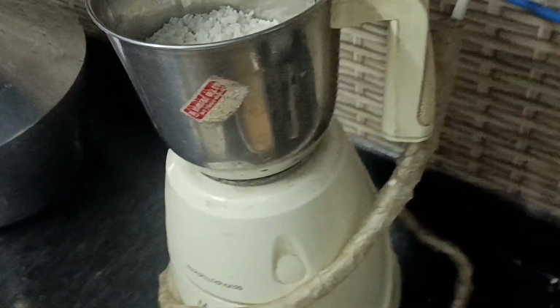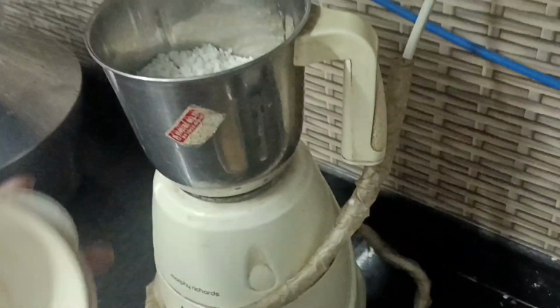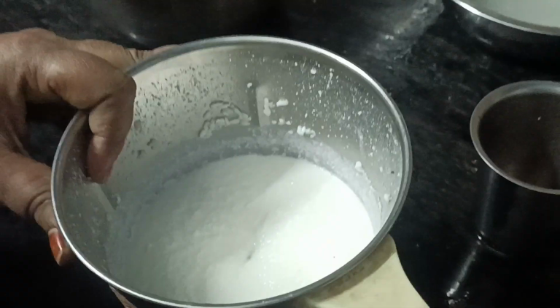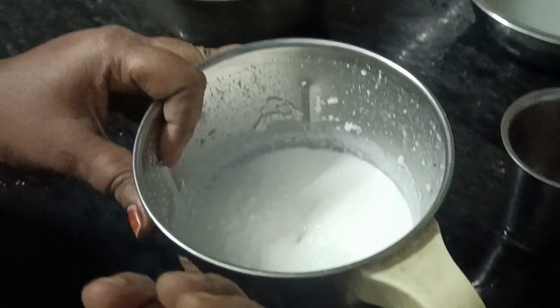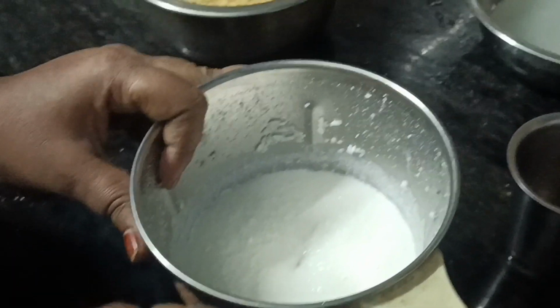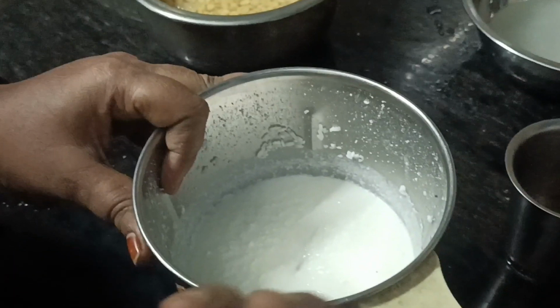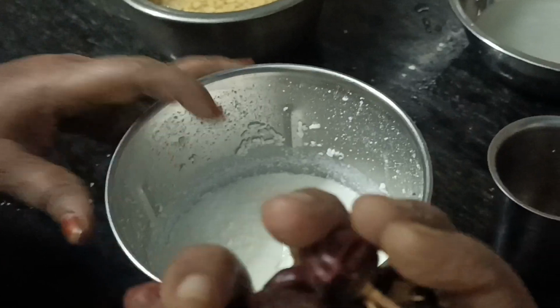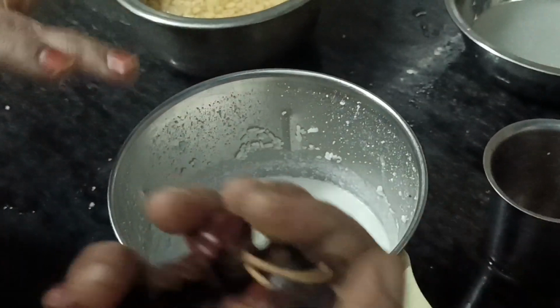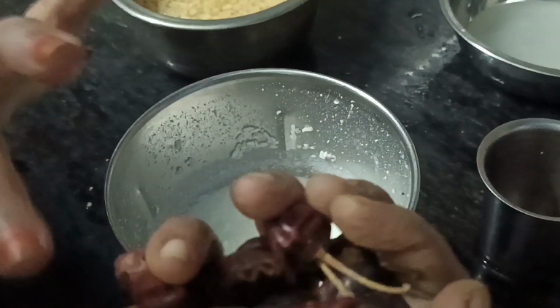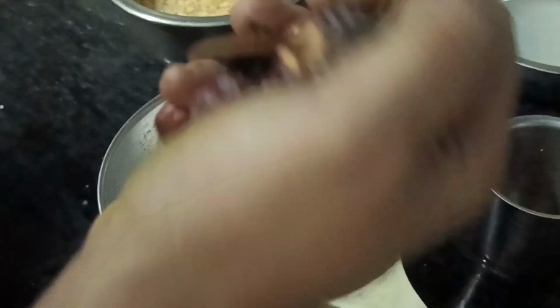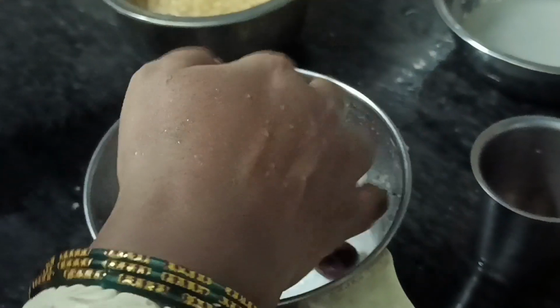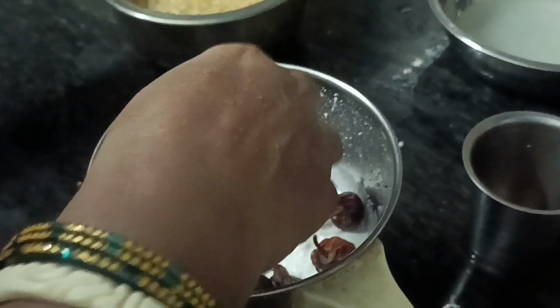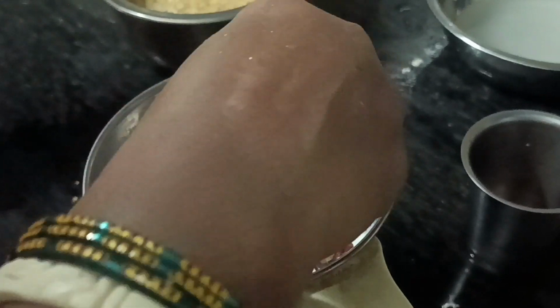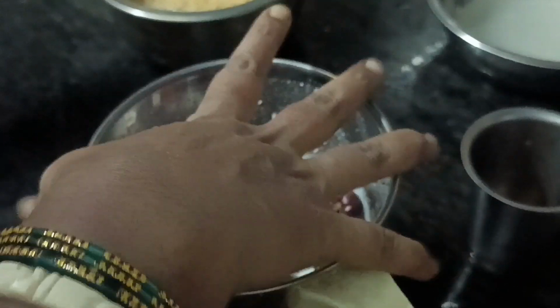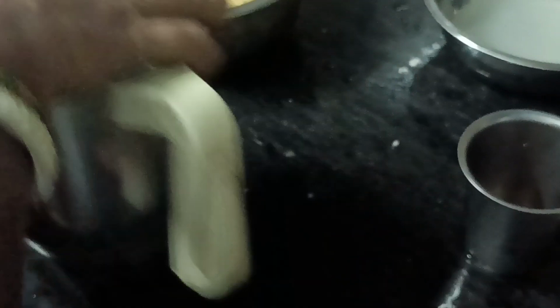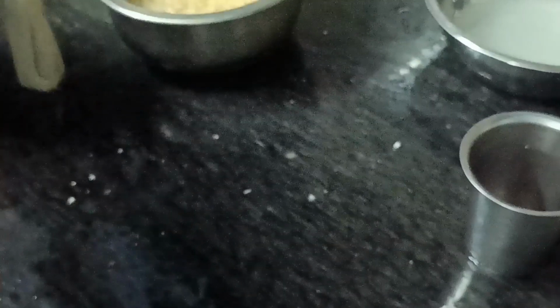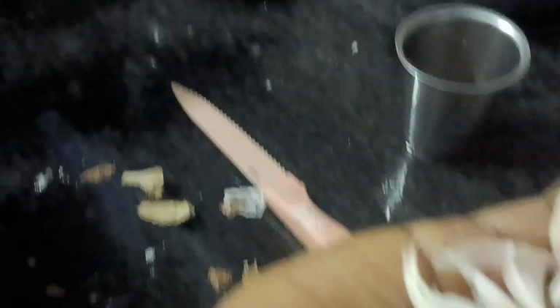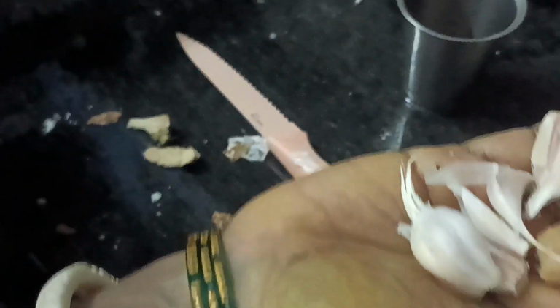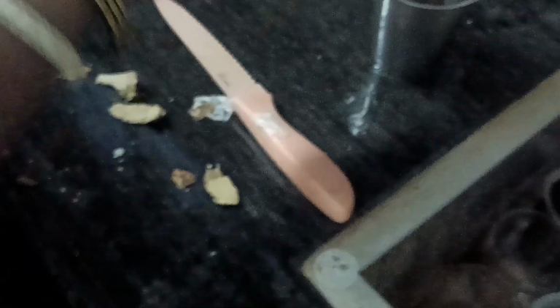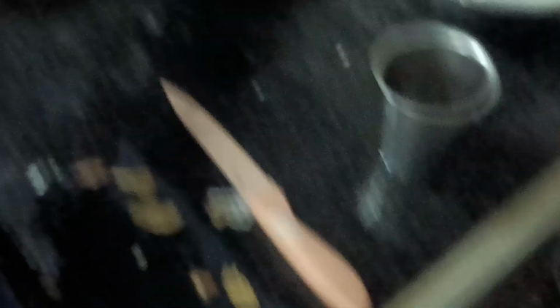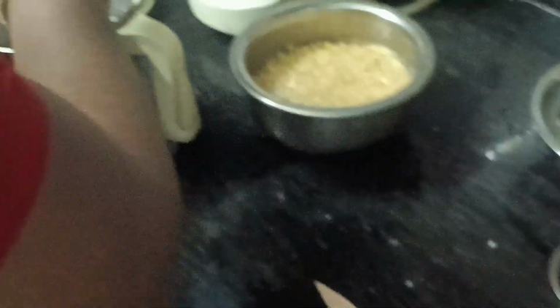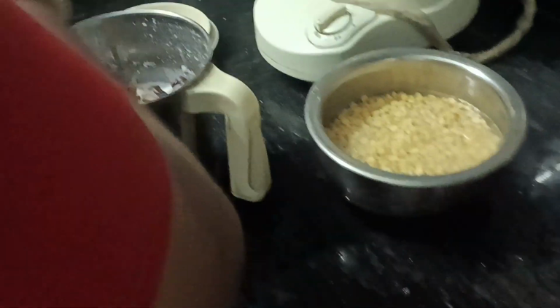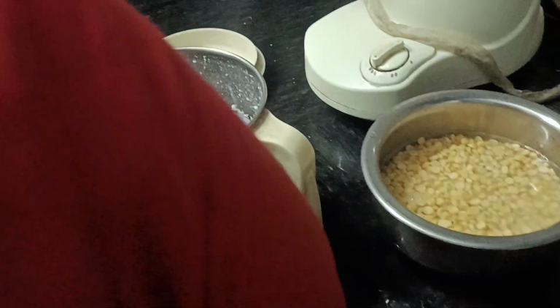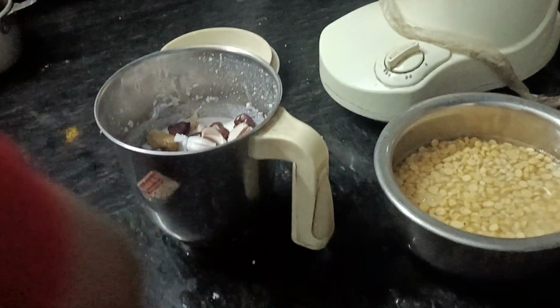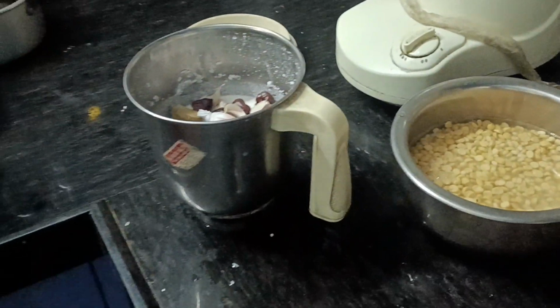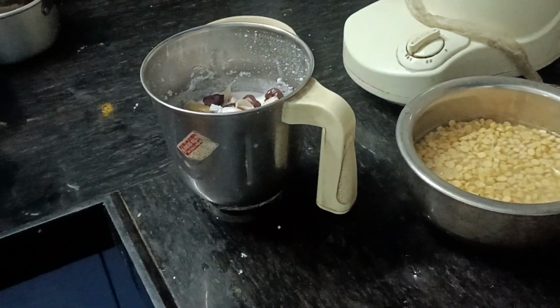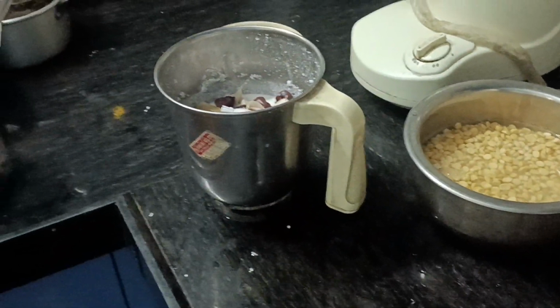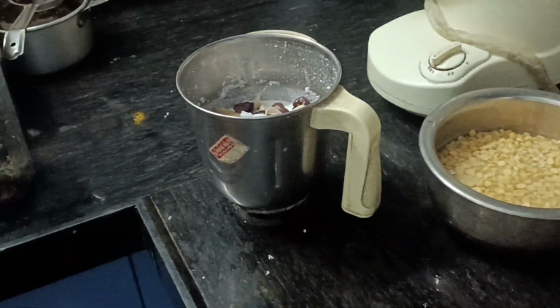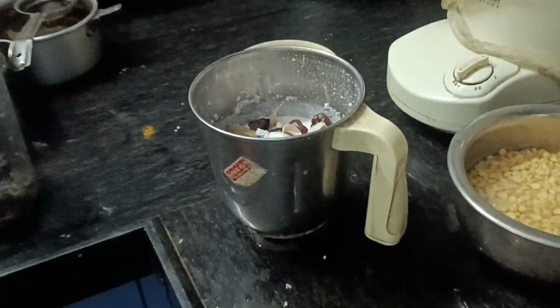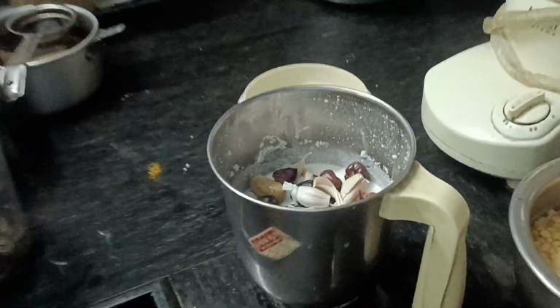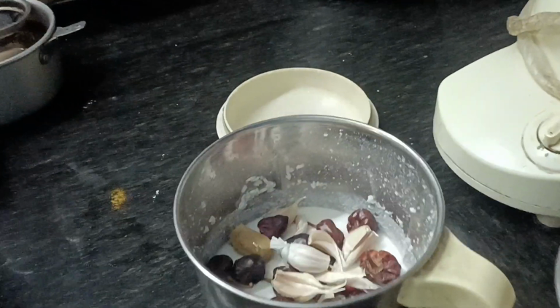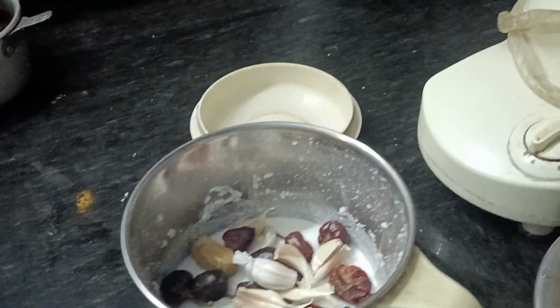If you like this, add the egg and pour it in — 1 egg.